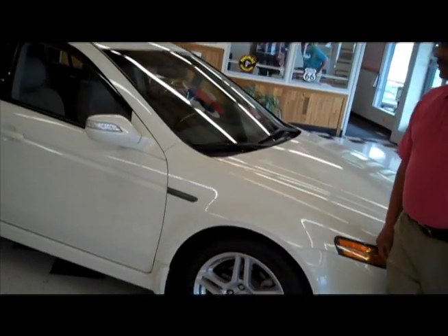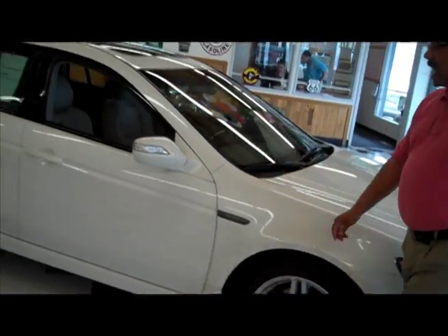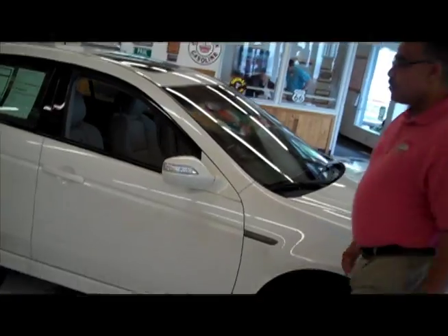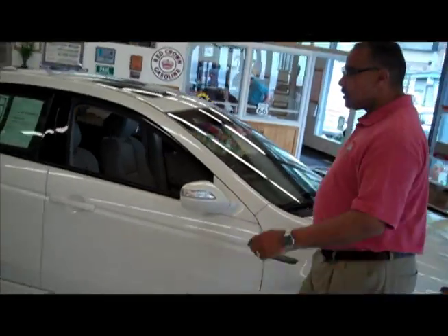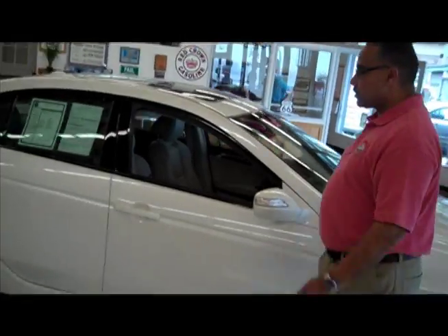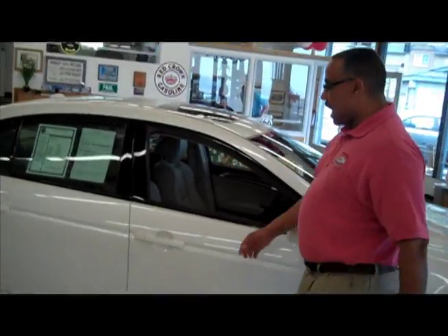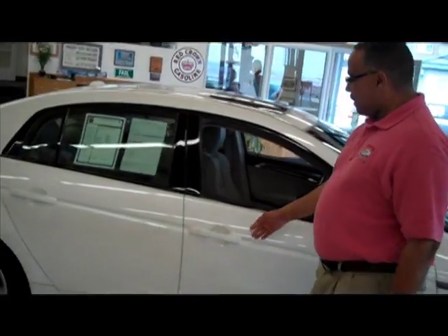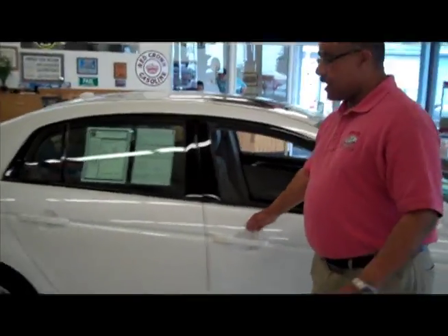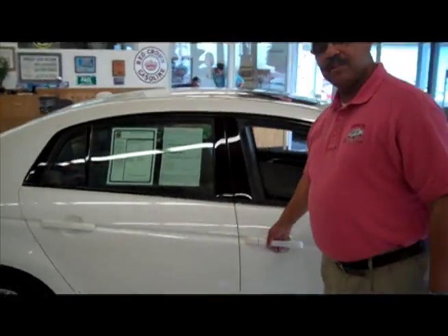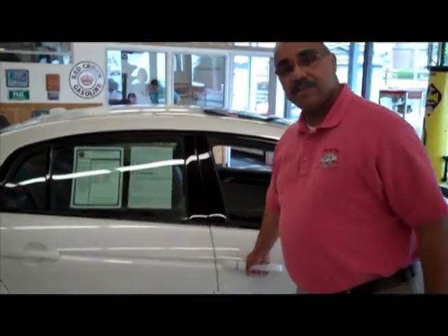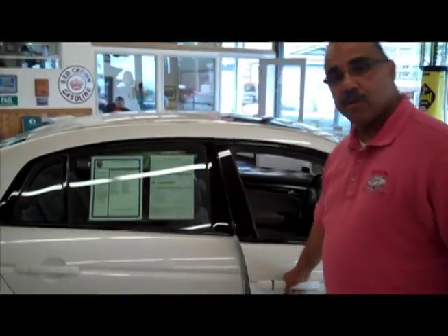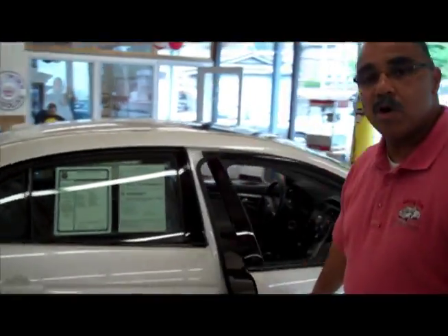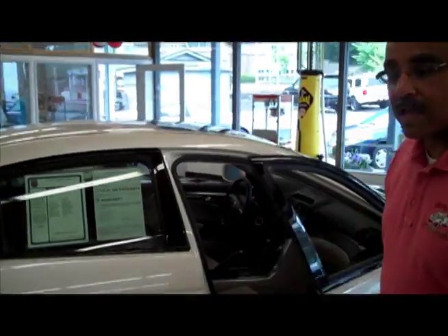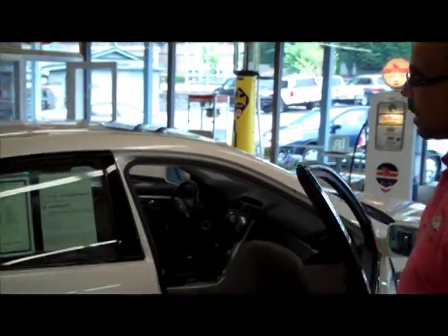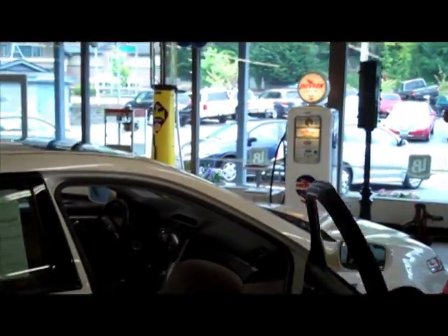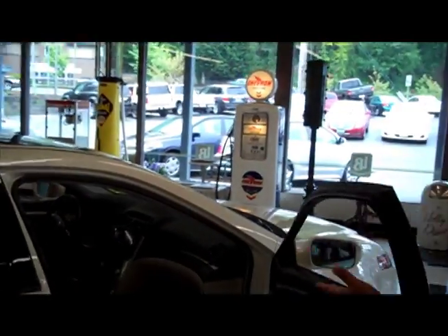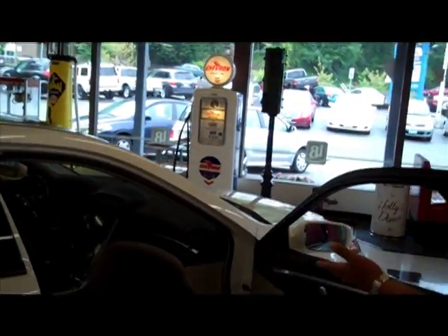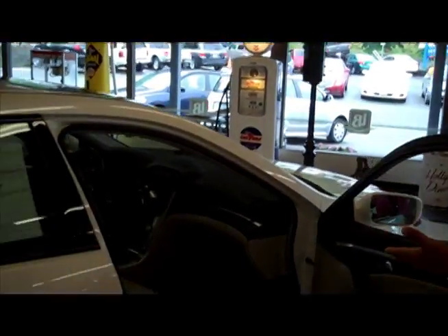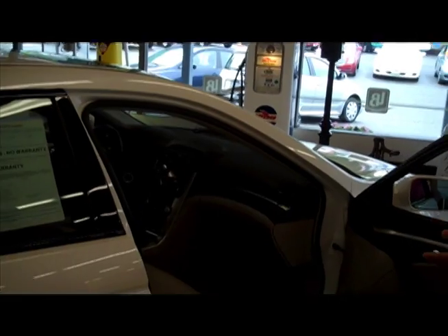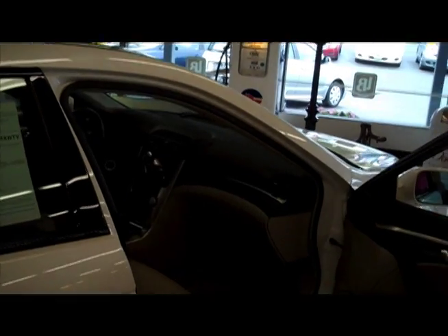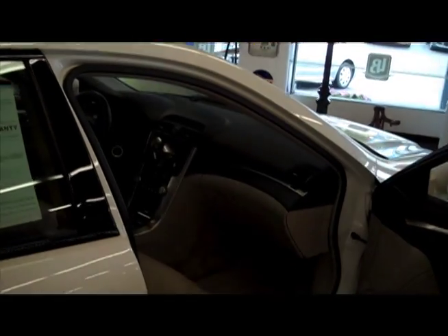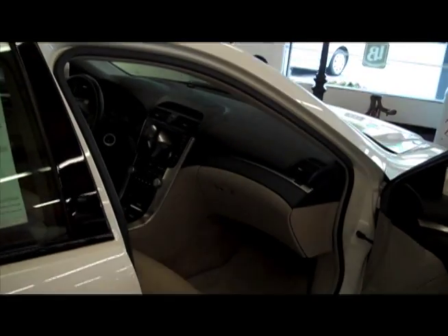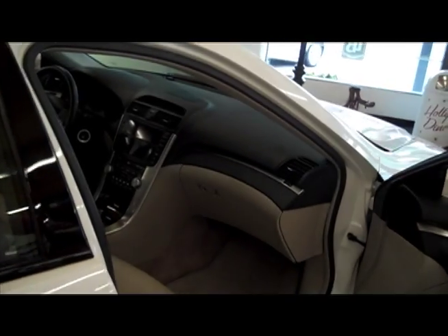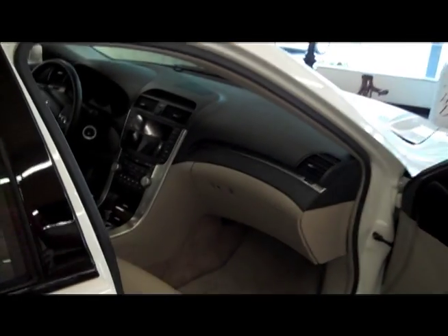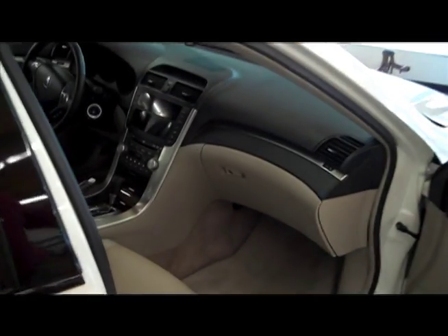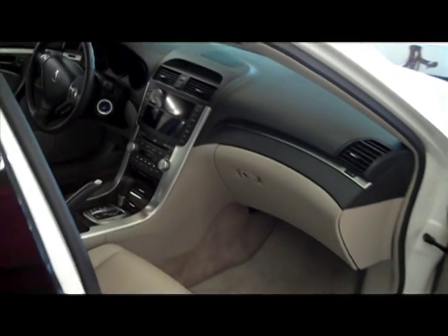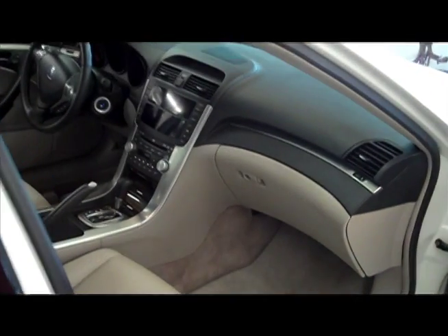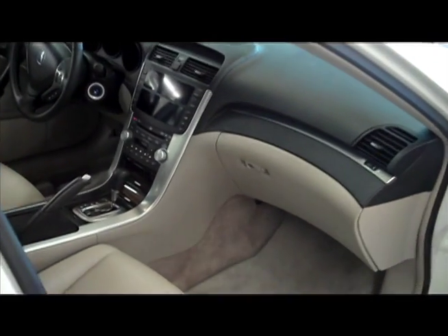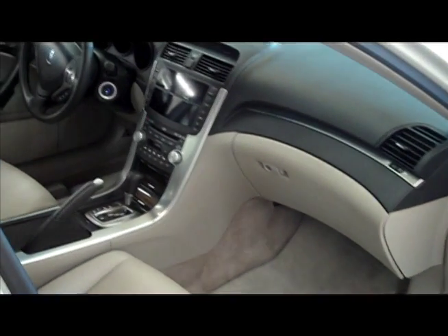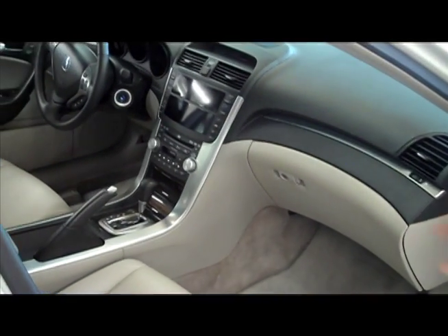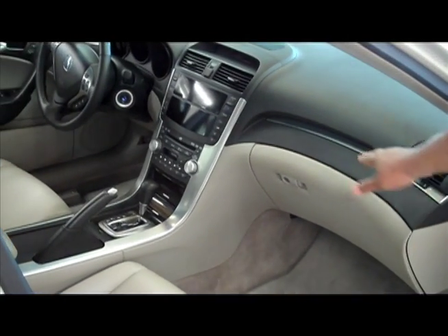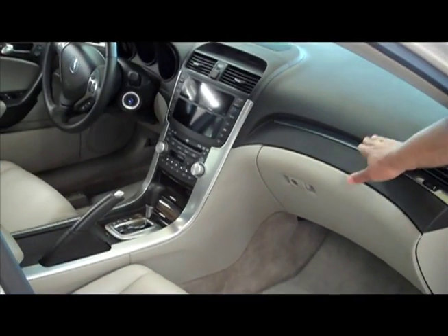As we move around towards the side and into the interior, we notice that we have a leather-wrapped interior in taupe, with real aluminum trim throughout.